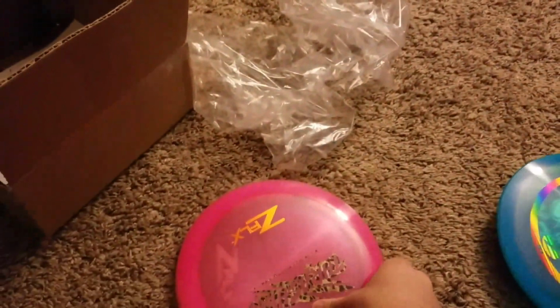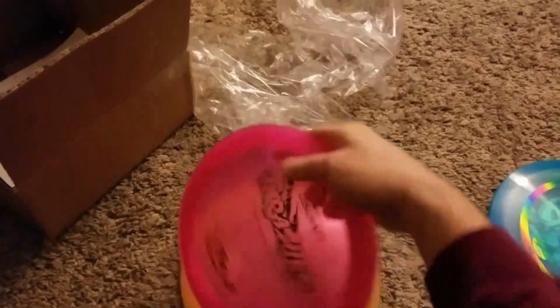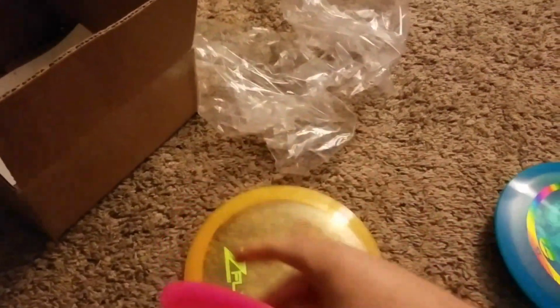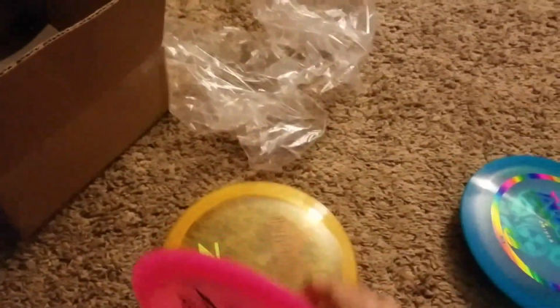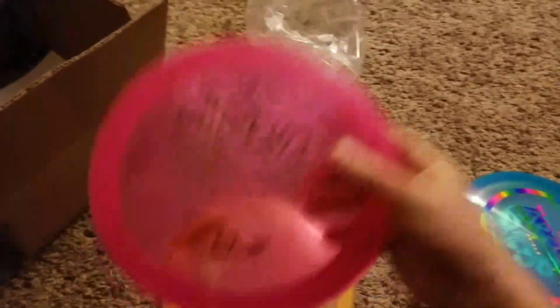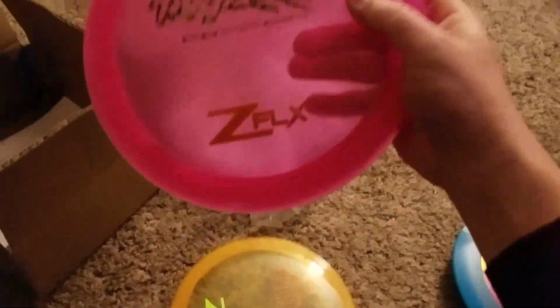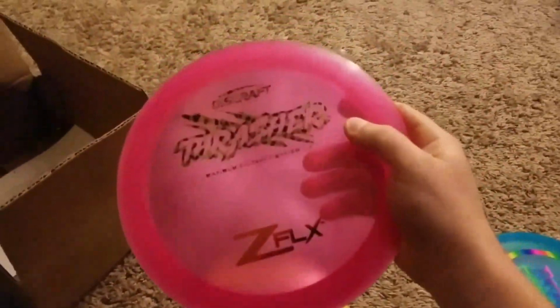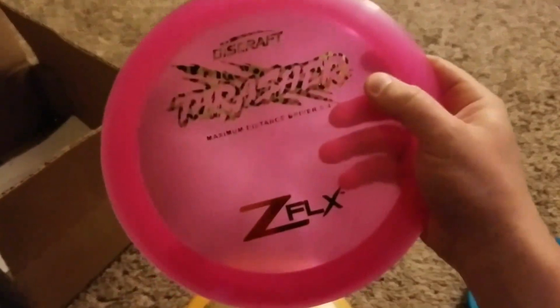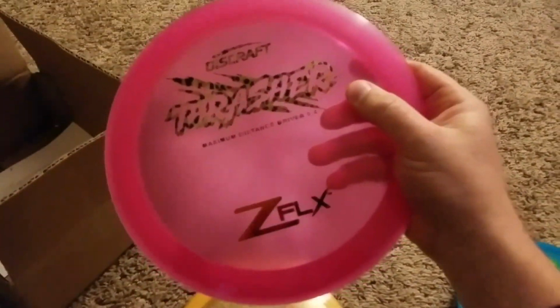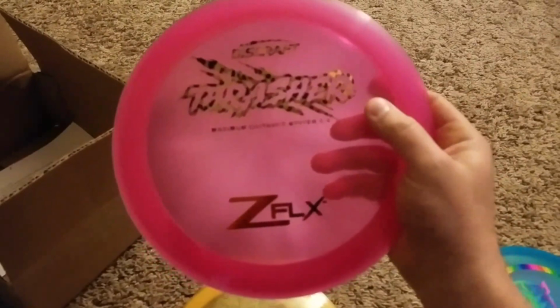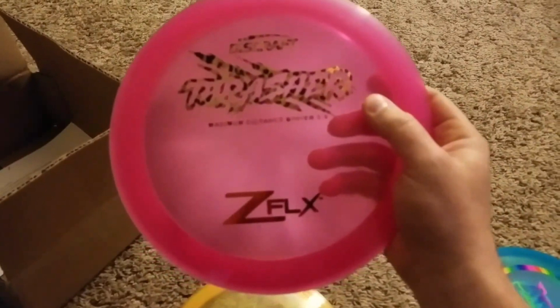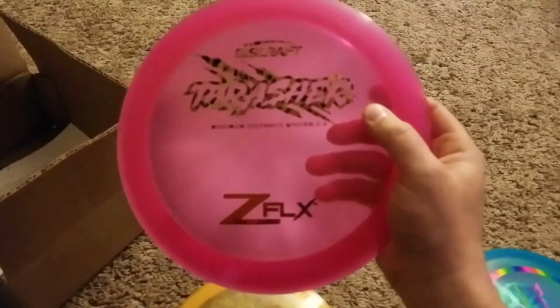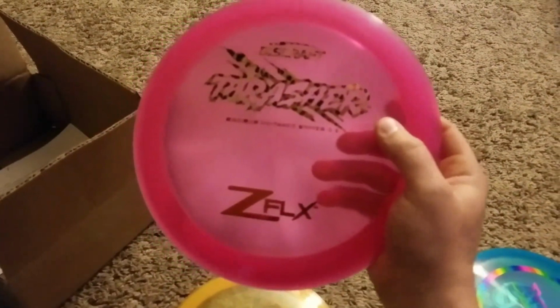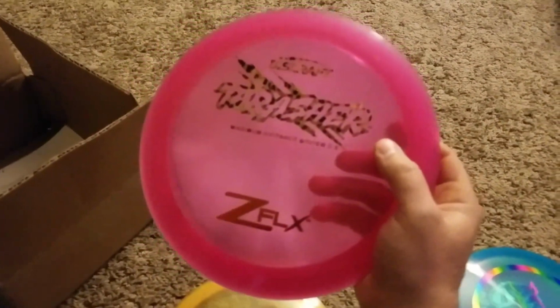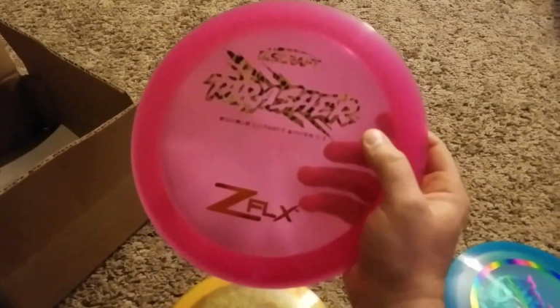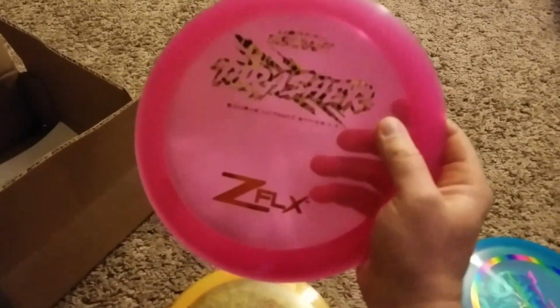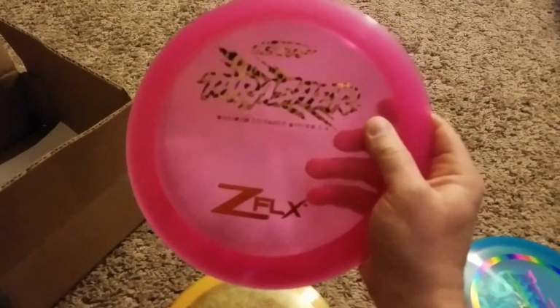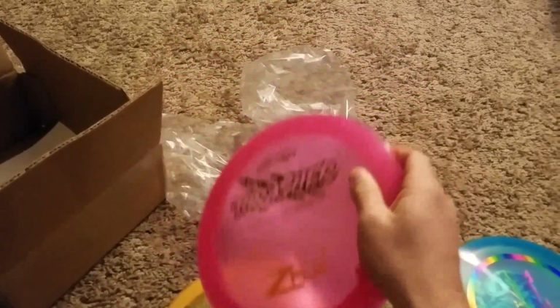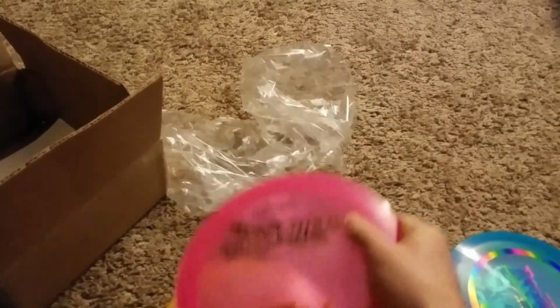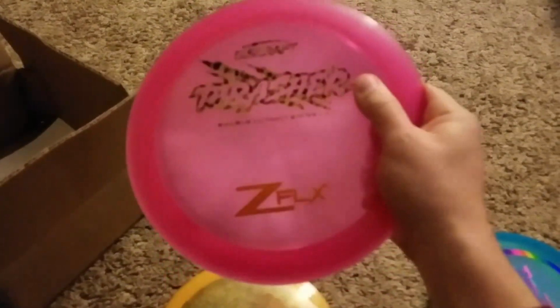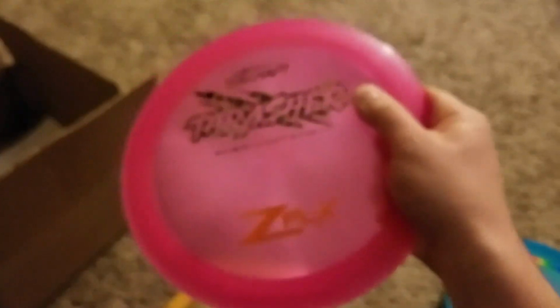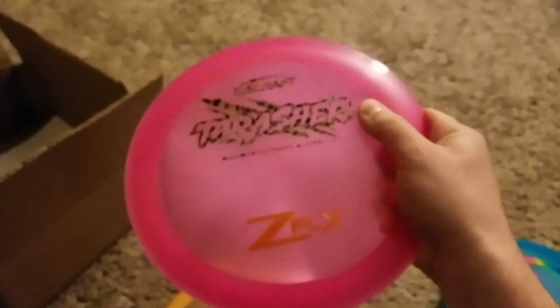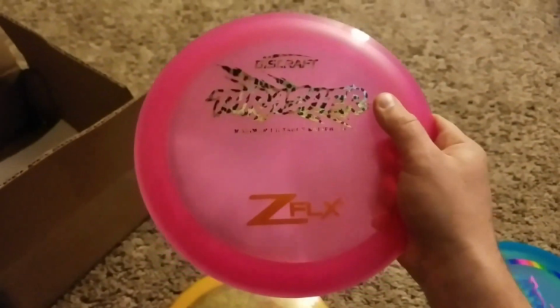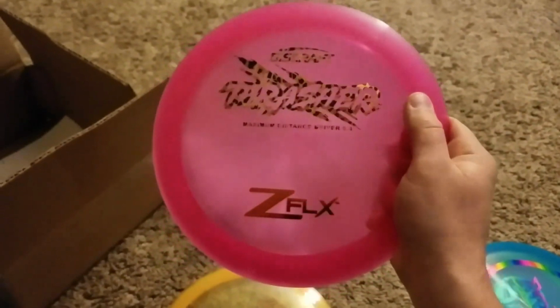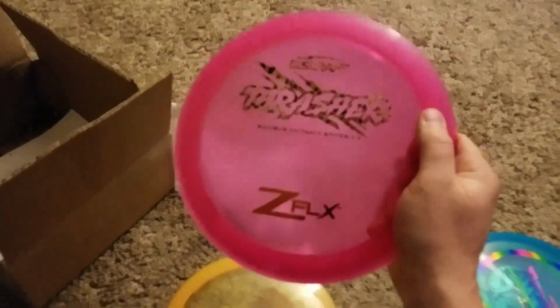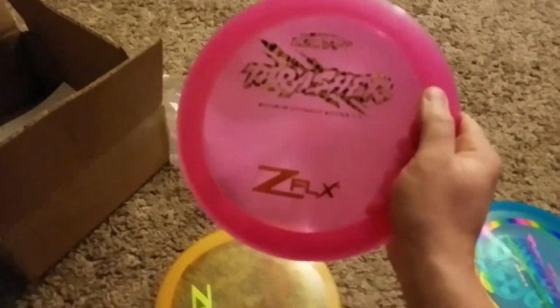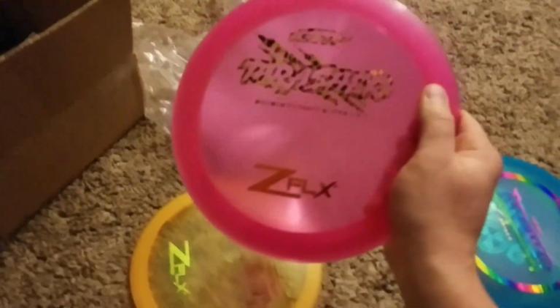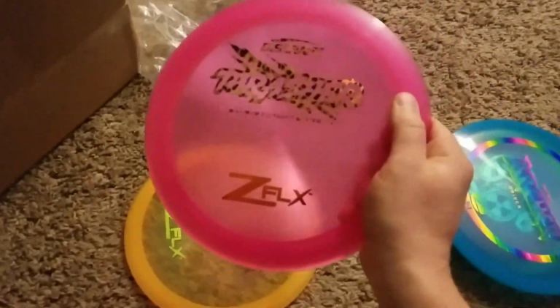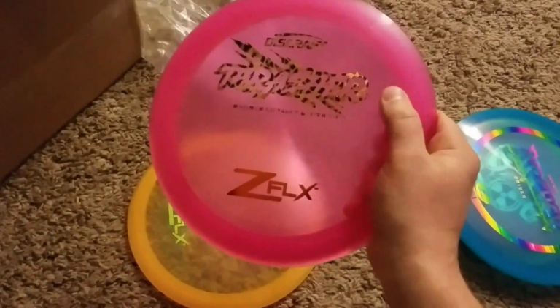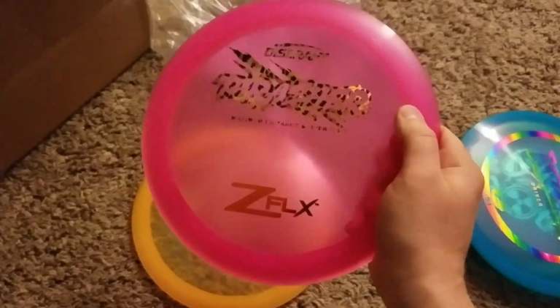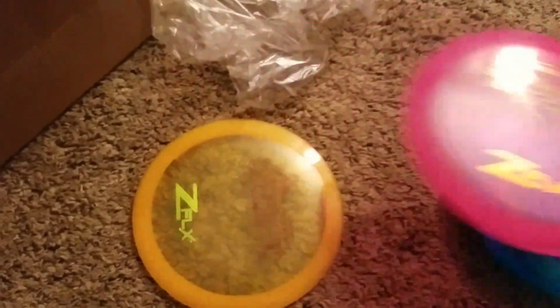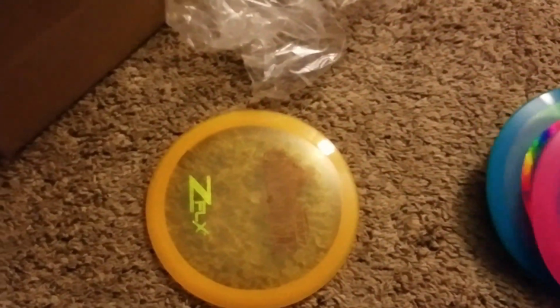Next here, I've got a disc that I get to revisit — the Thrasher. And this is a Z-Flex Thrasher. I'm kind of hoping this one will be more stable than the other ones that I was throwing. So we'll see what happens with that.